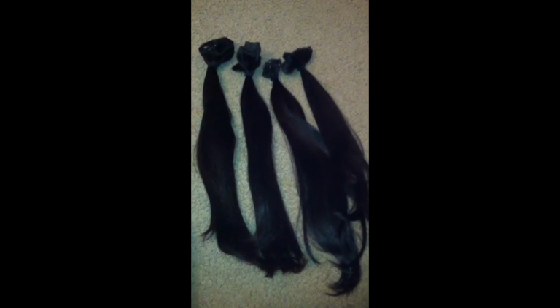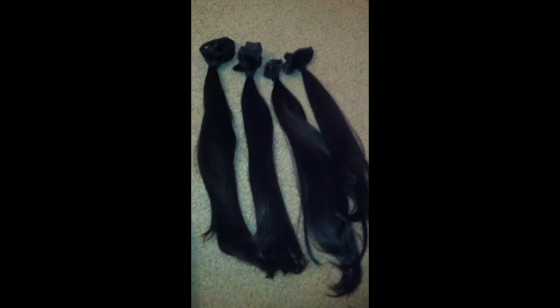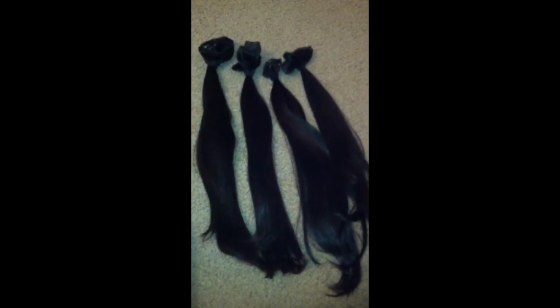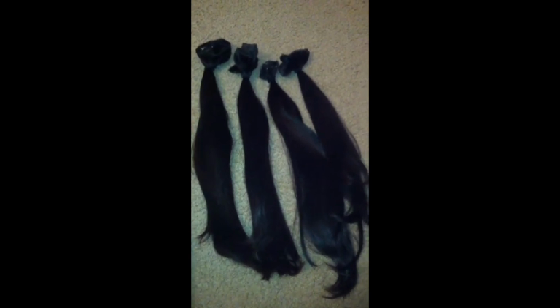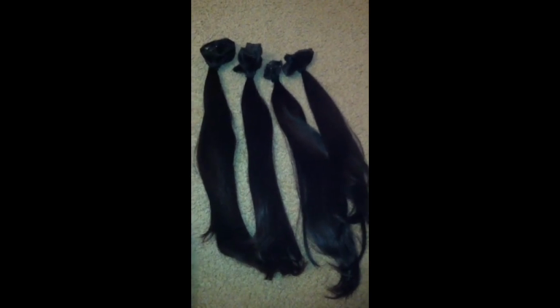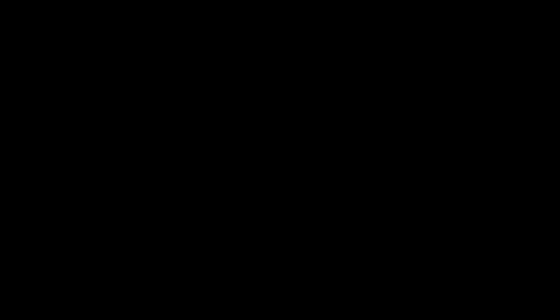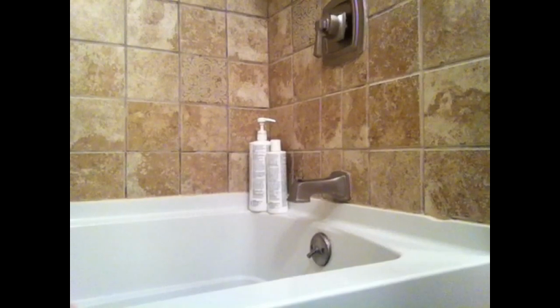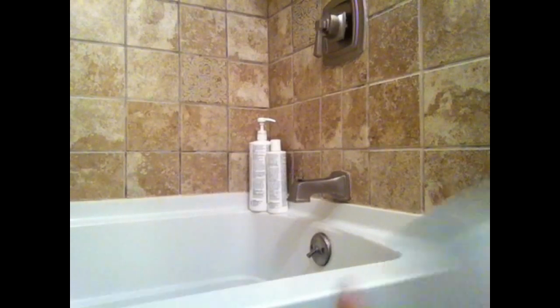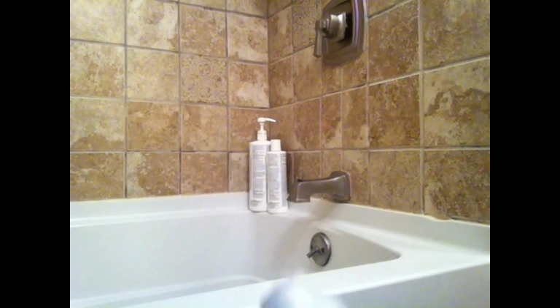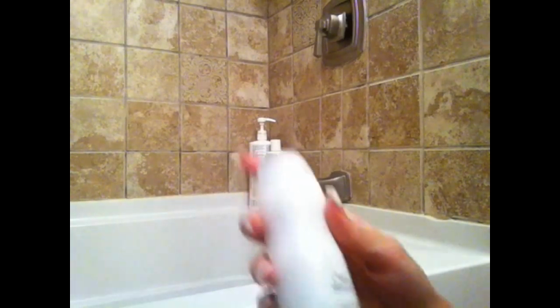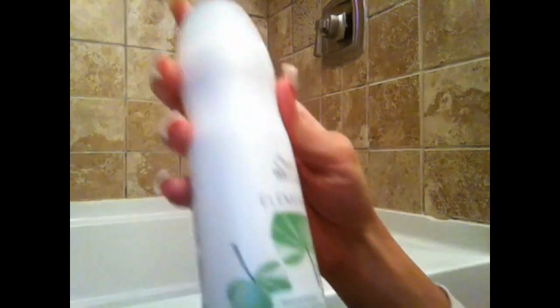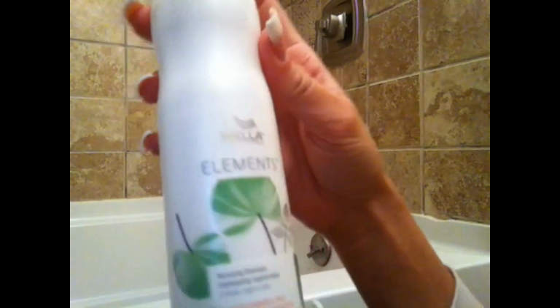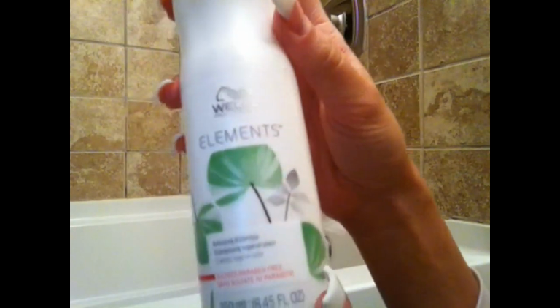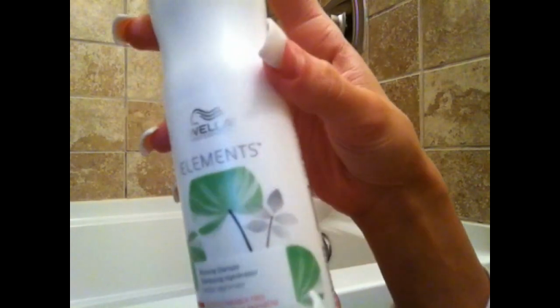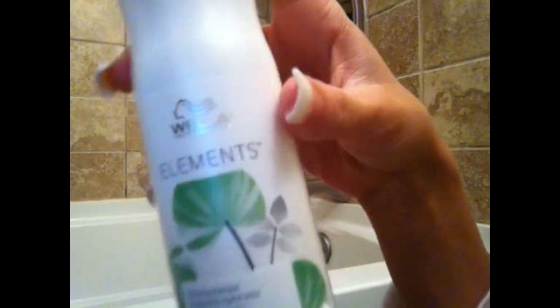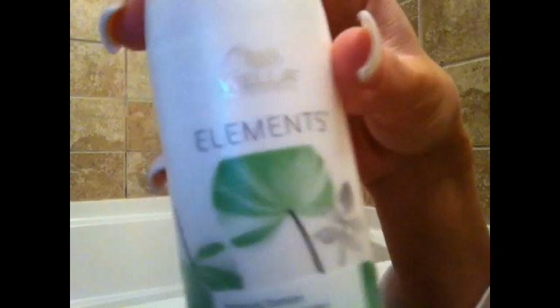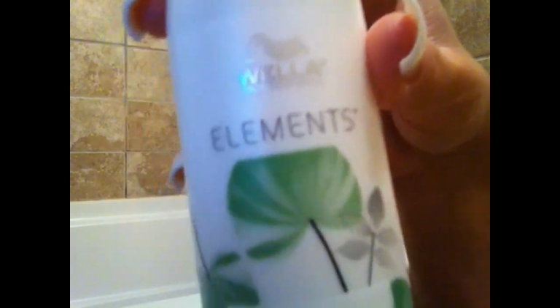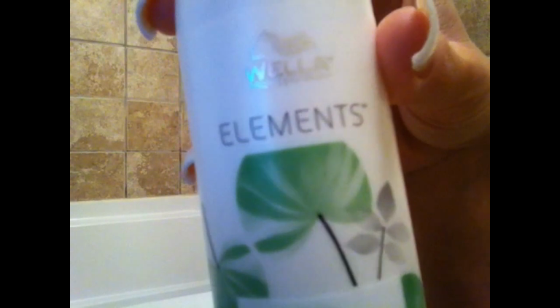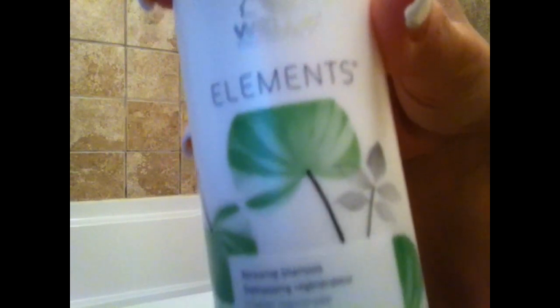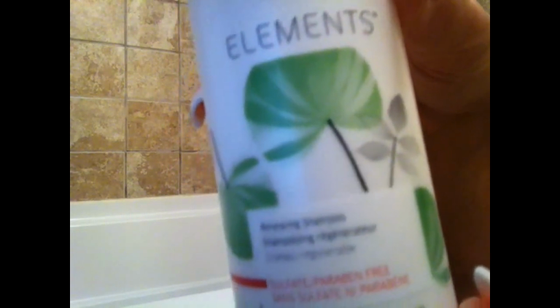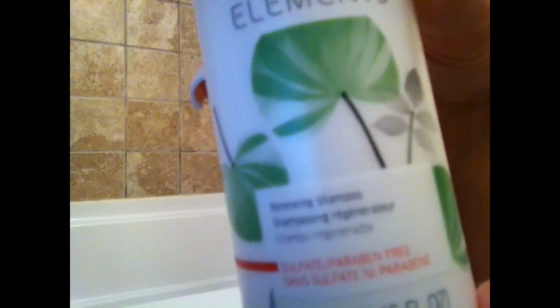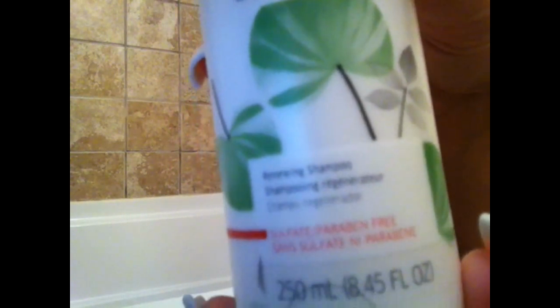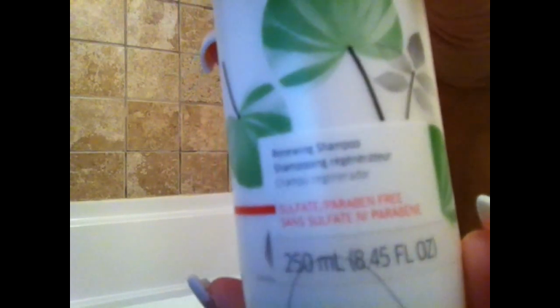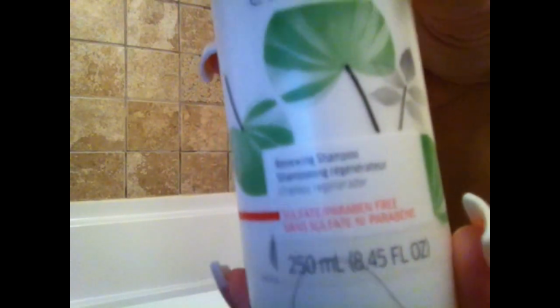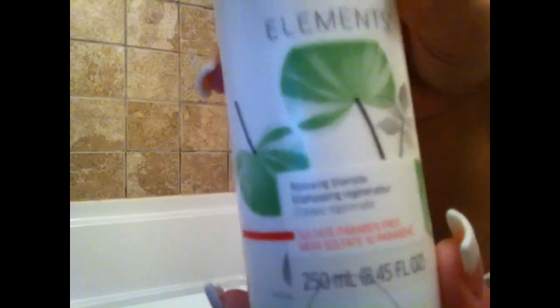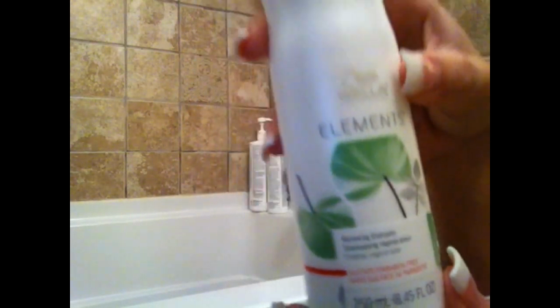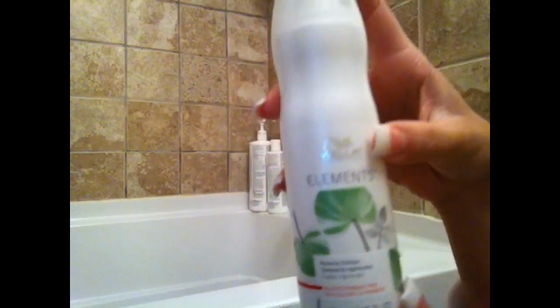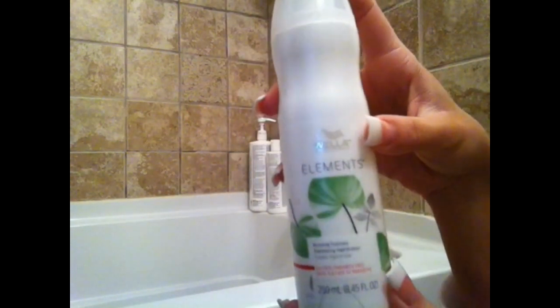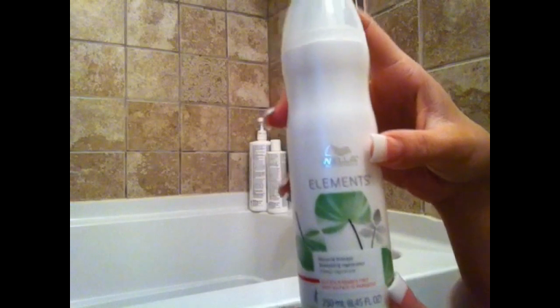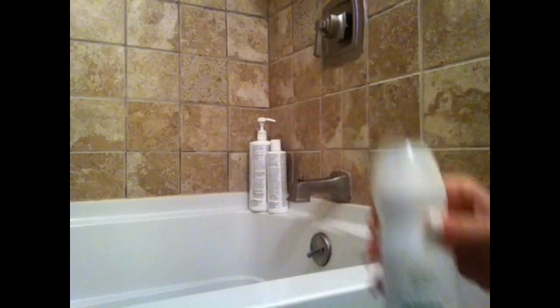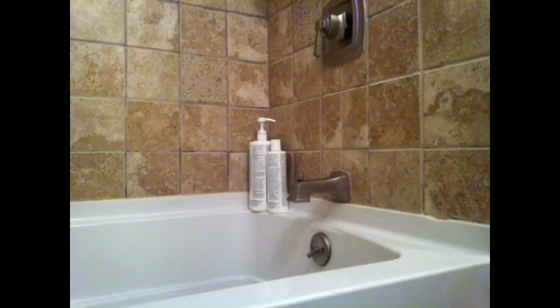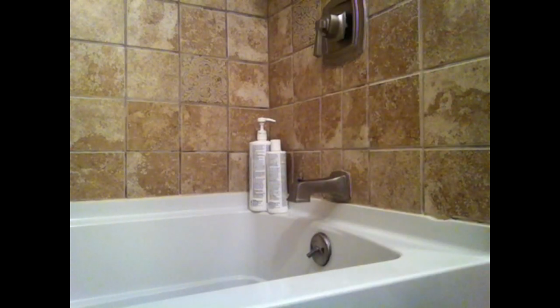They are all sectioned and they are ready to be washed, conditioned, and treated. The shampoo that I will be using today is the Elements Shampoo from Wella Professionals, and it is the Renewing Shampoo.